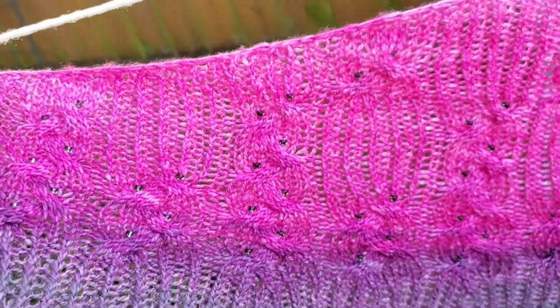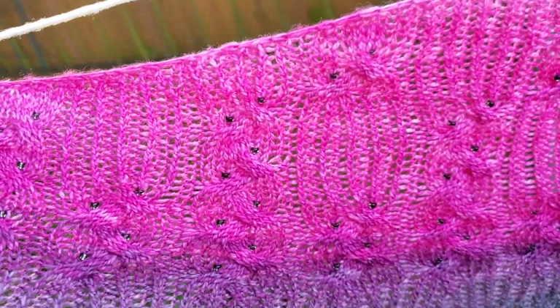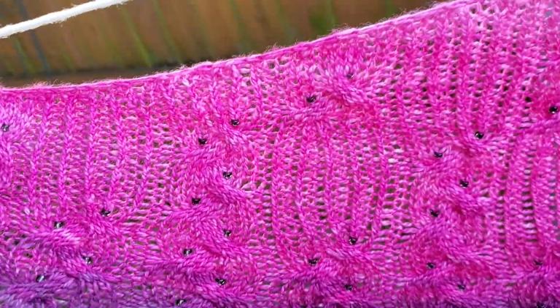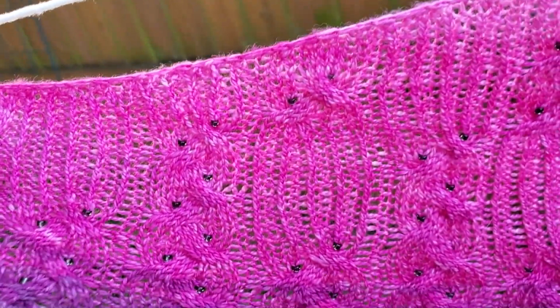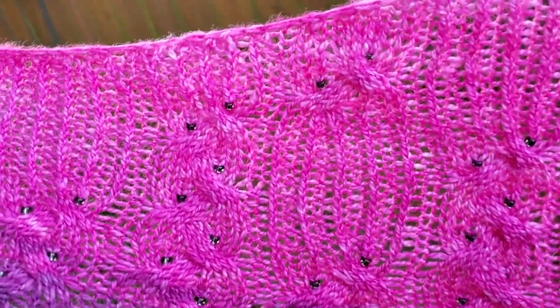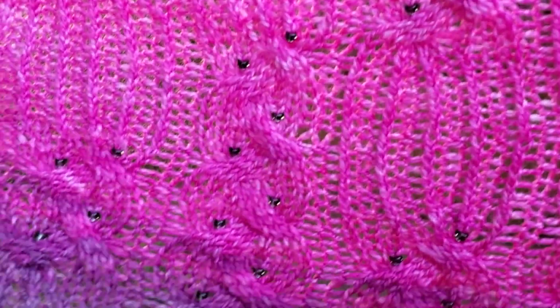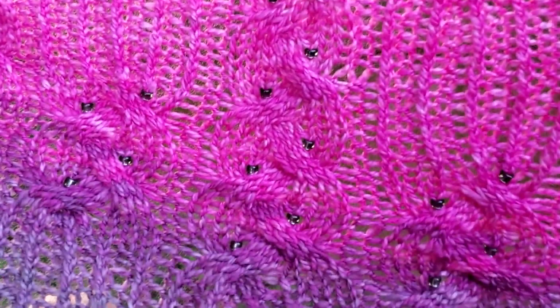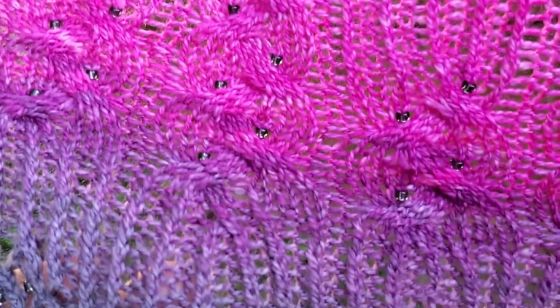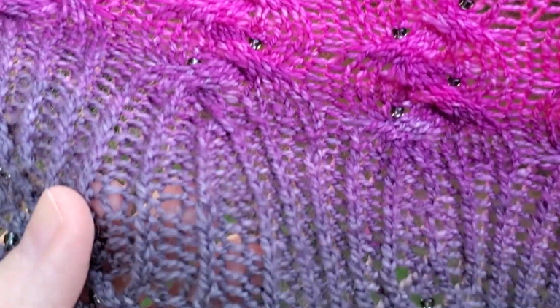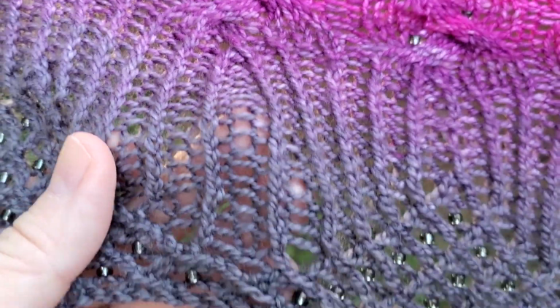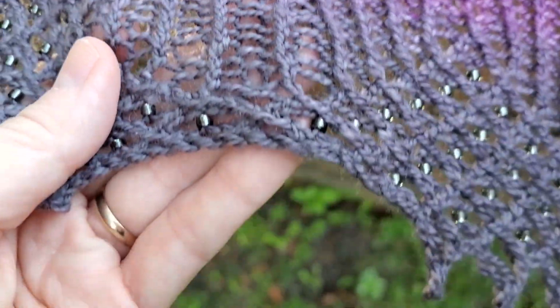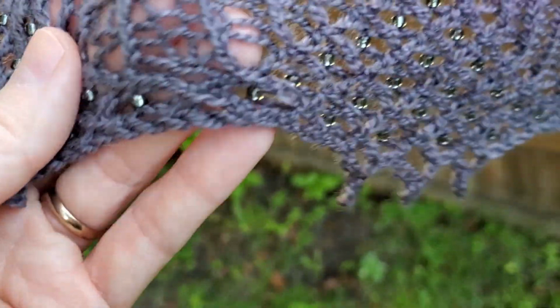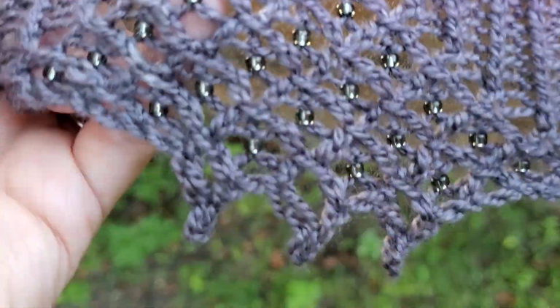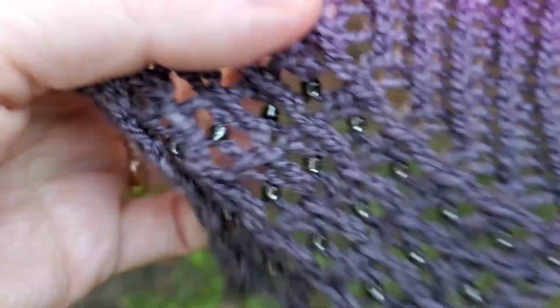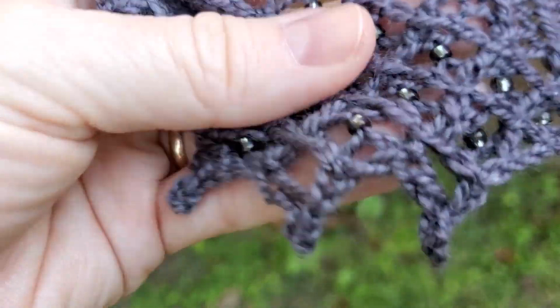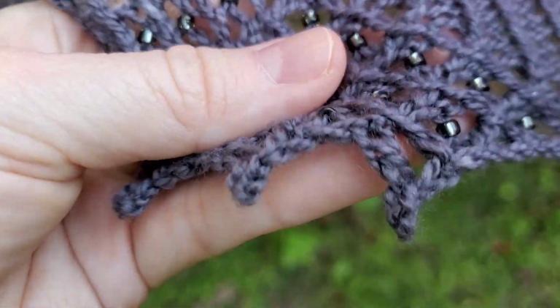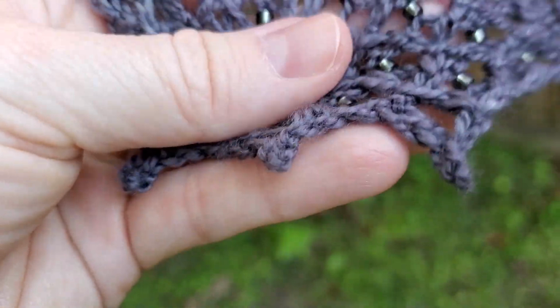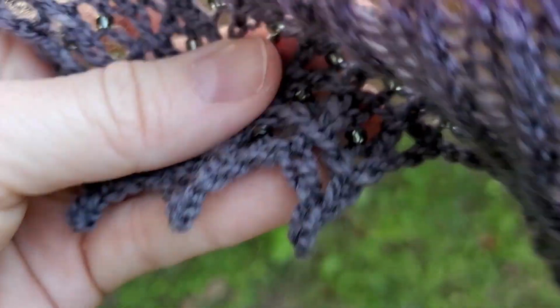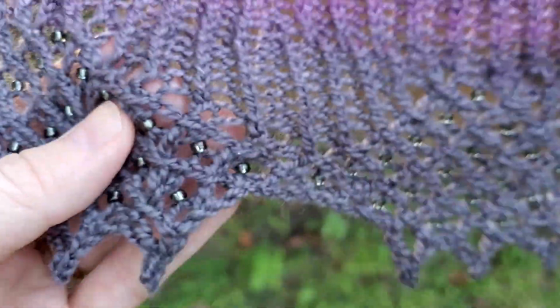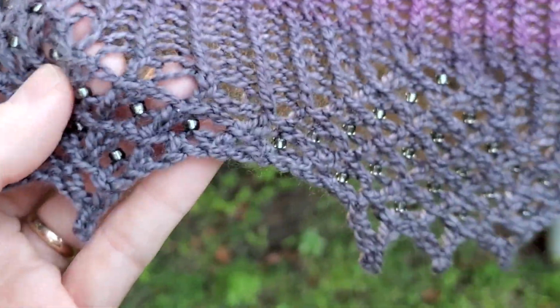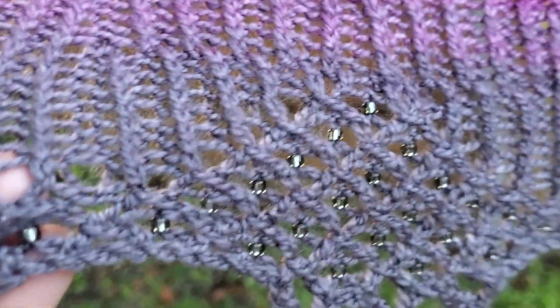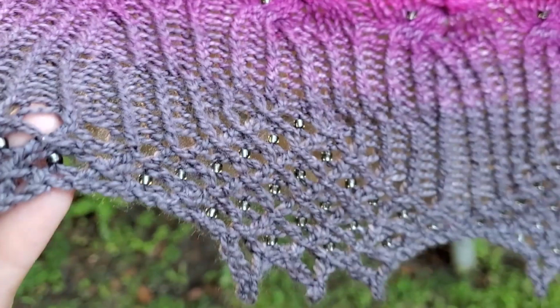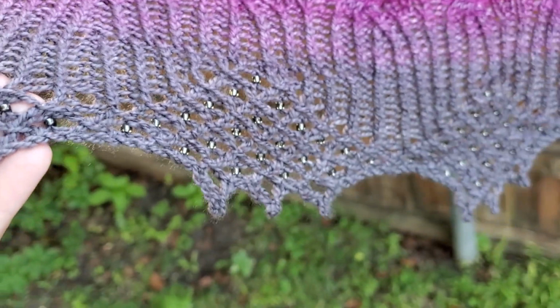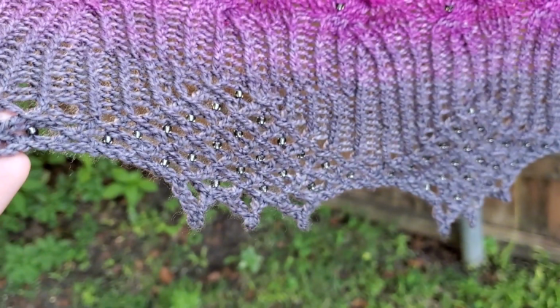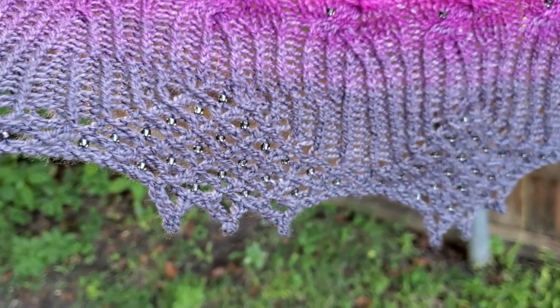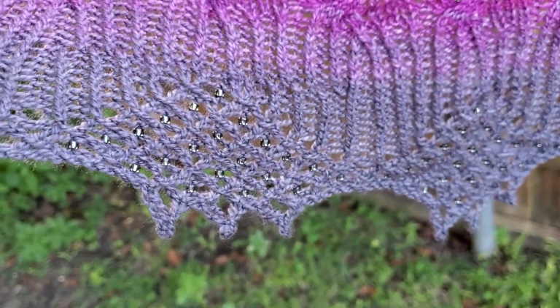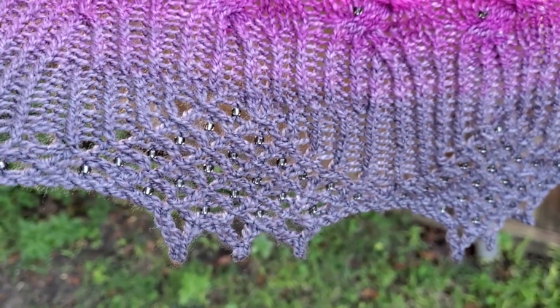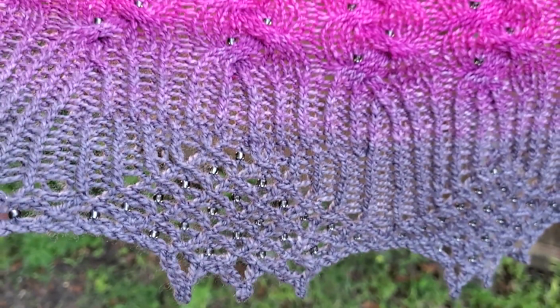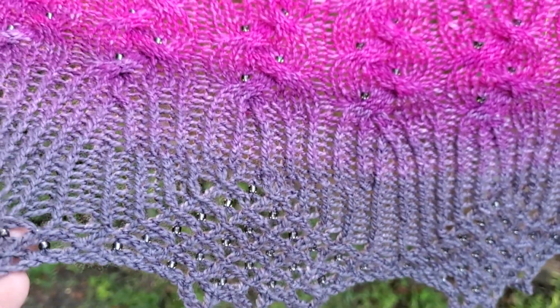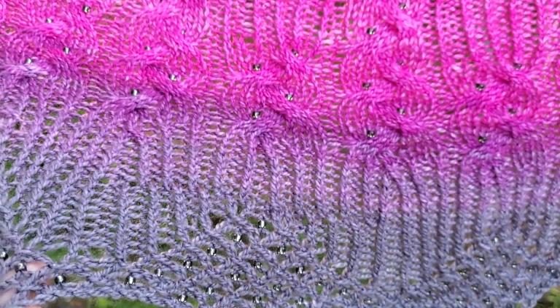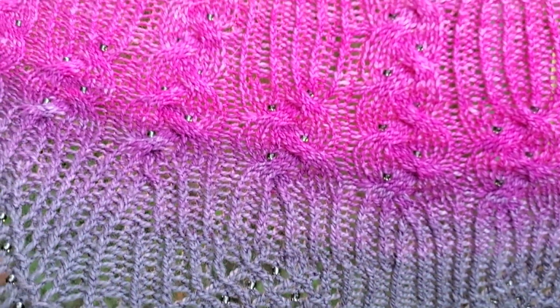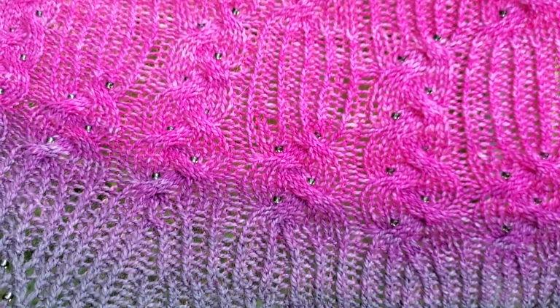It was not a hard pattern to knit. I think the hardest part about it was casting on with a picot cast on, because you started at the bottom and went up to the top.